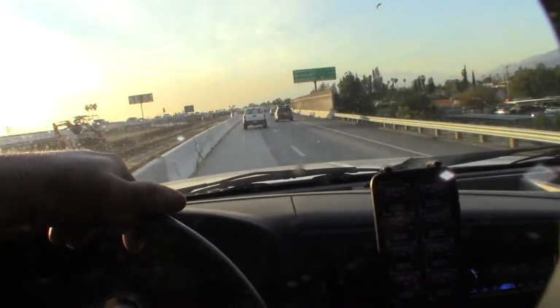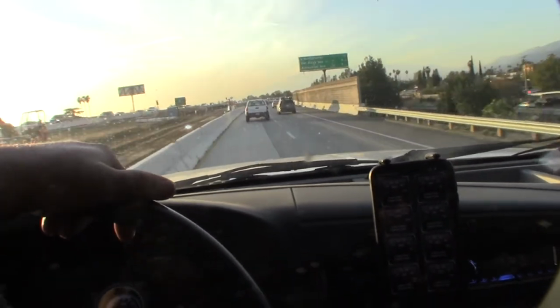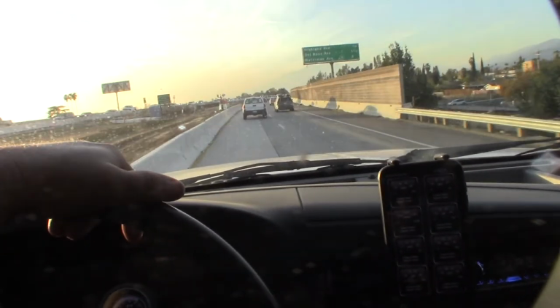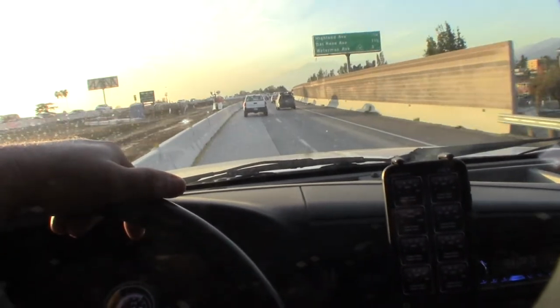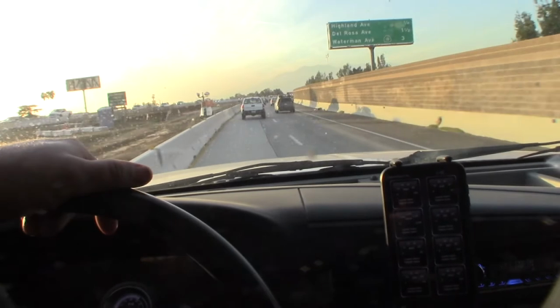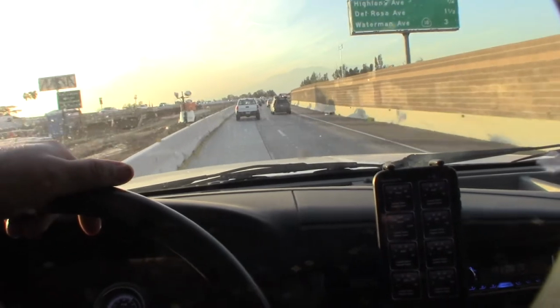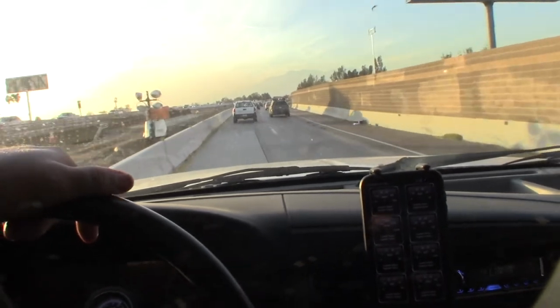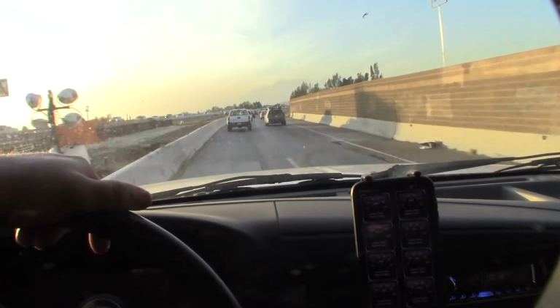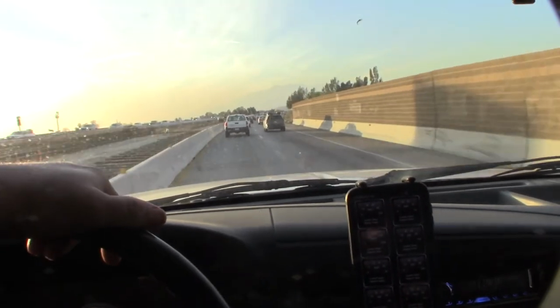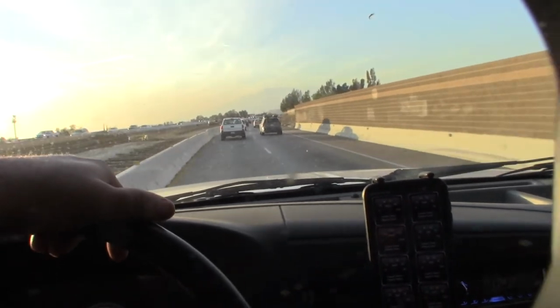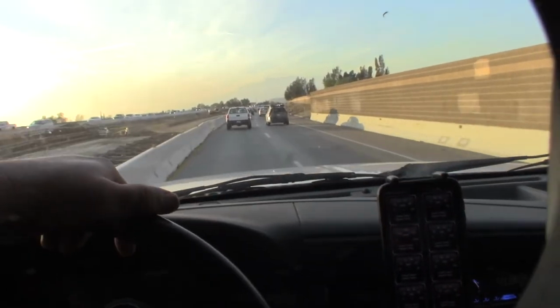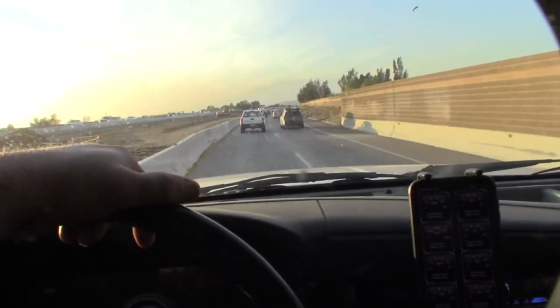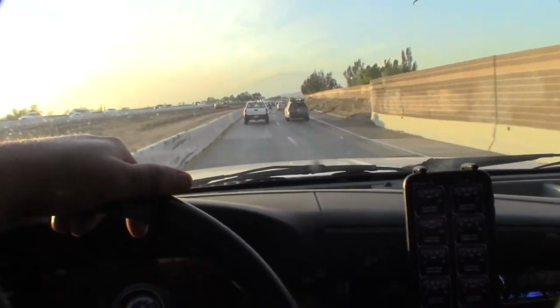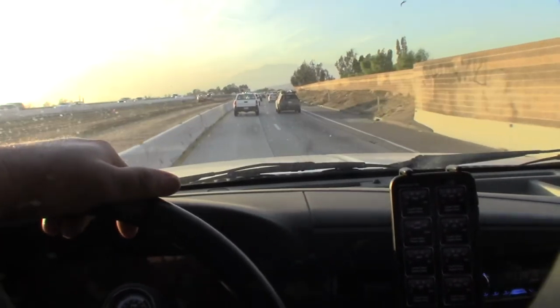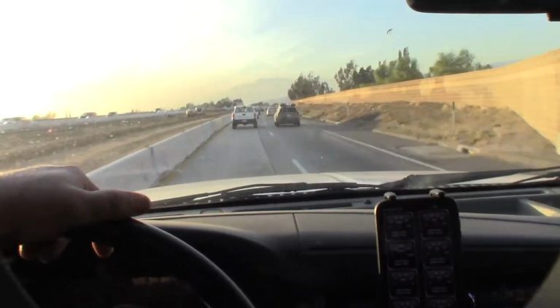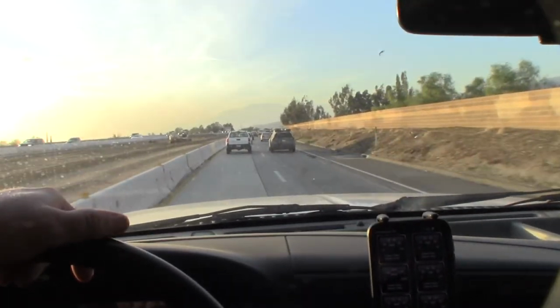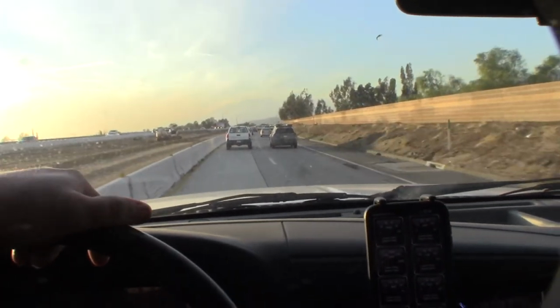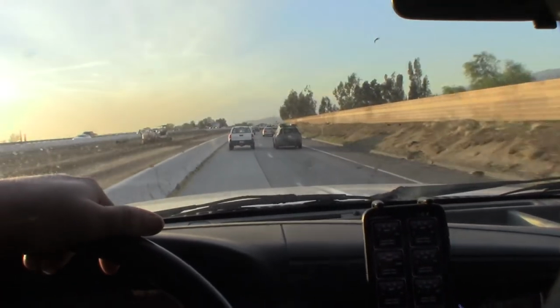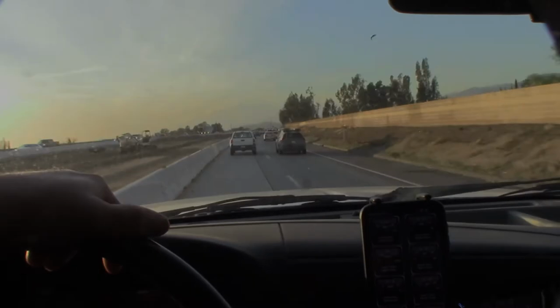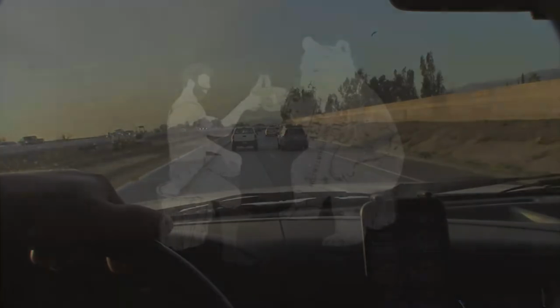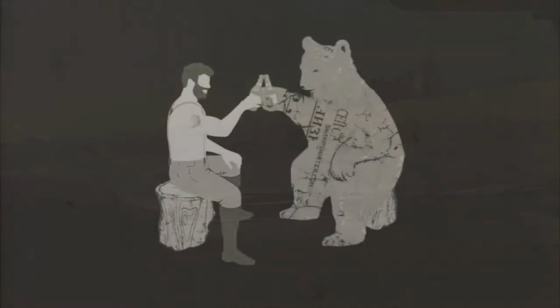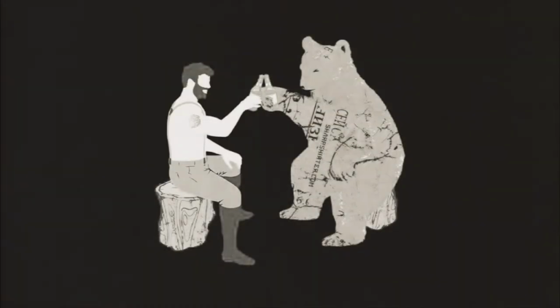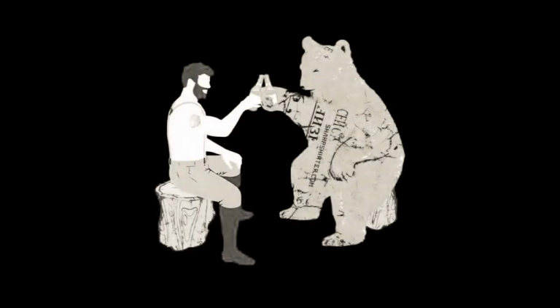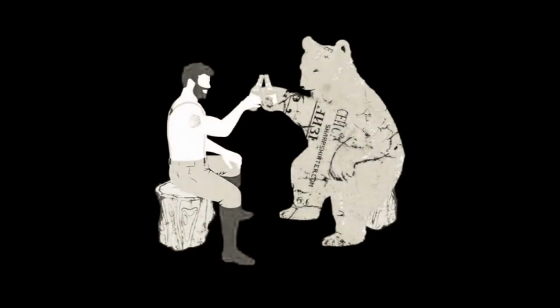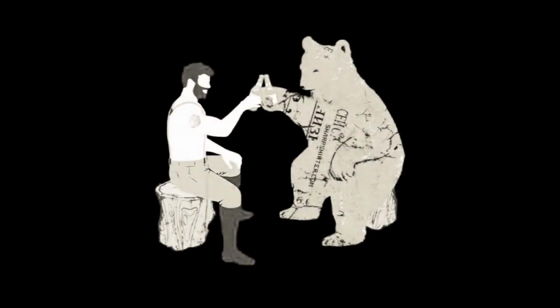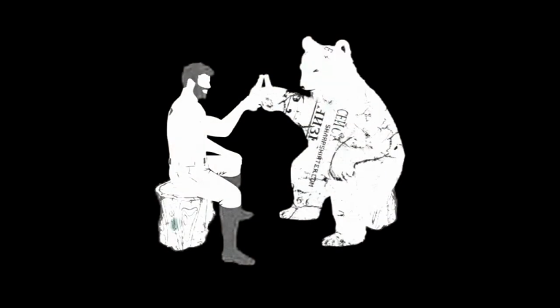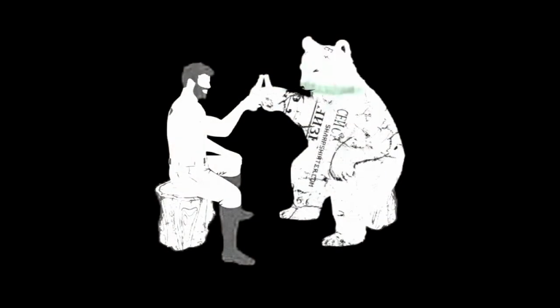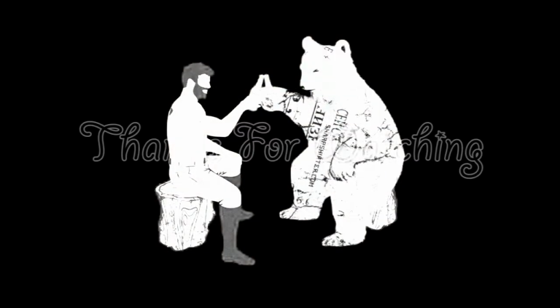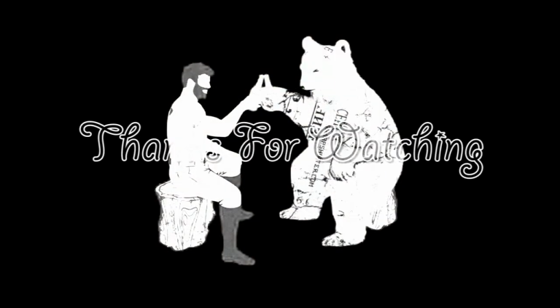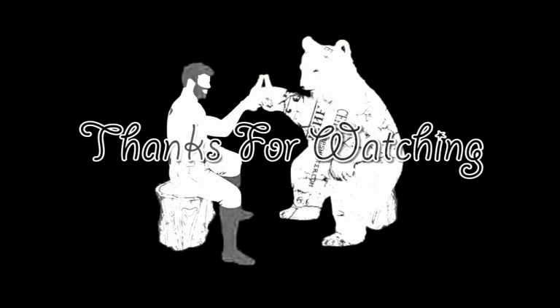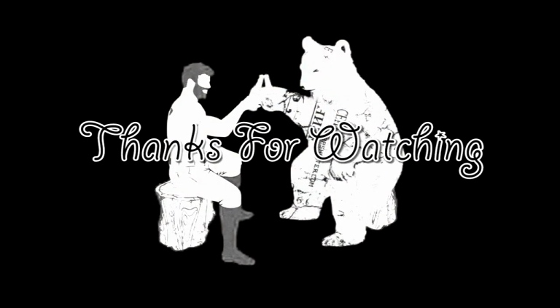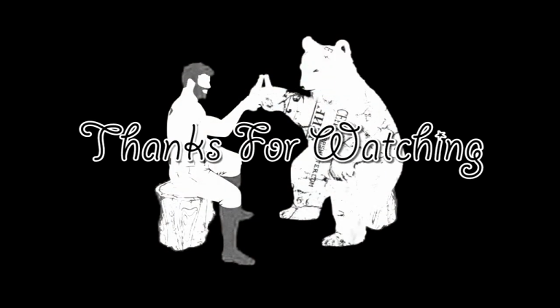Awesome tires so far — I'm pretty happy with them. I like that they're quieter, and hopefully they'll last longer than the General Grabbers too. Alright, that's the end of this video, thanks!